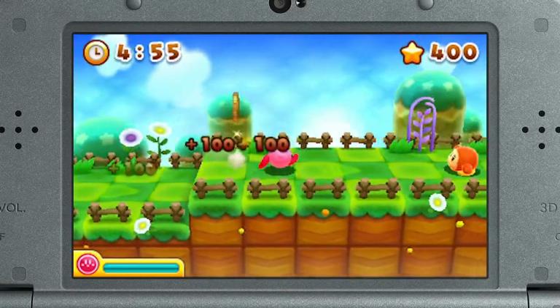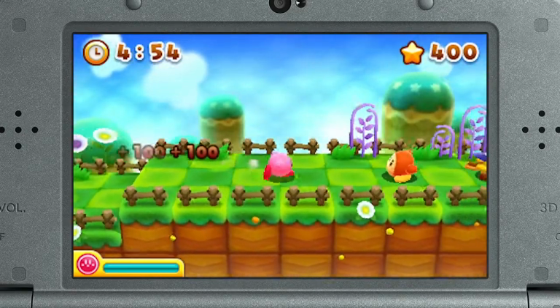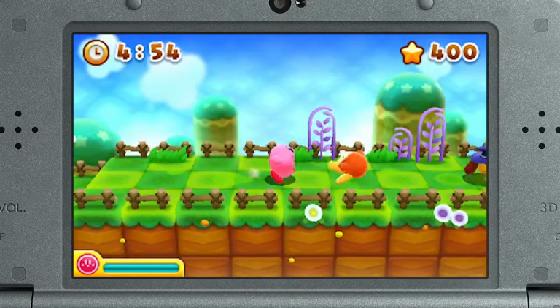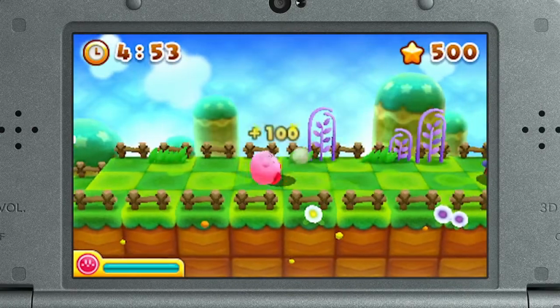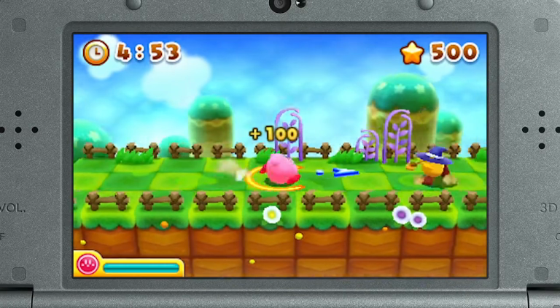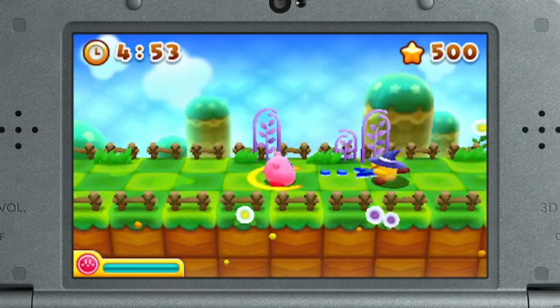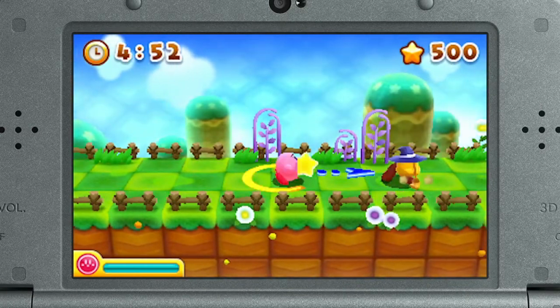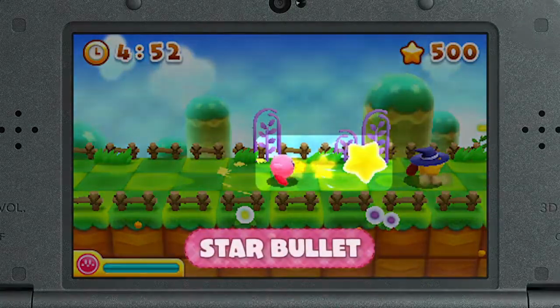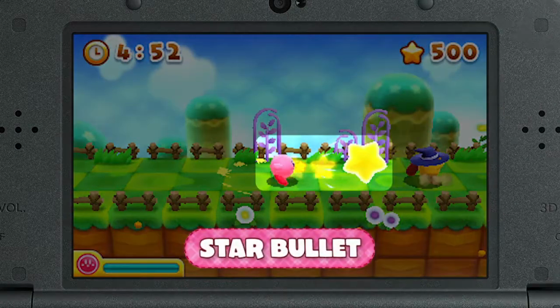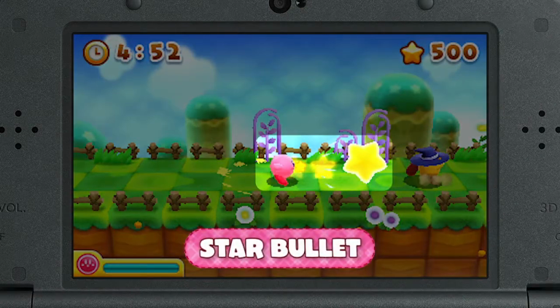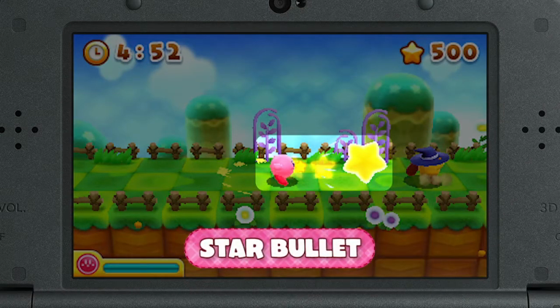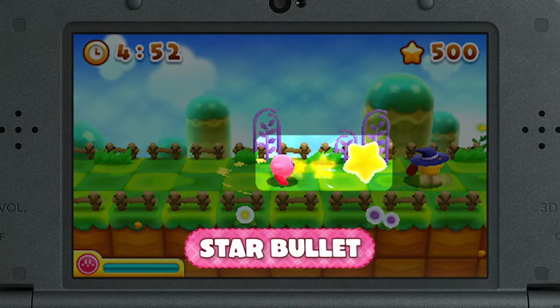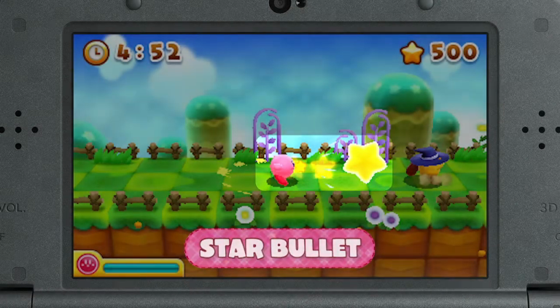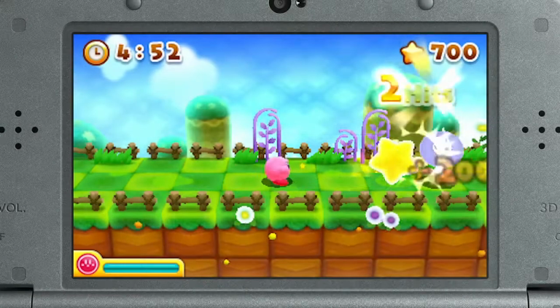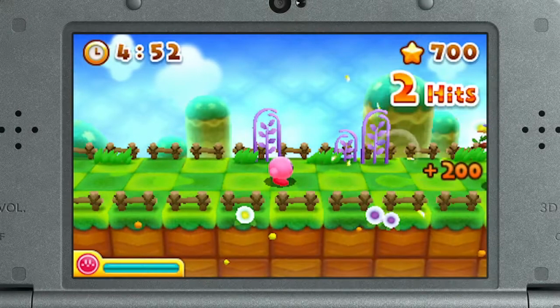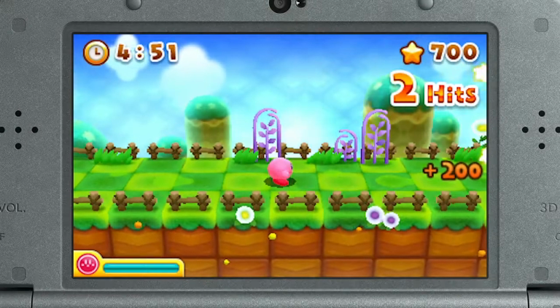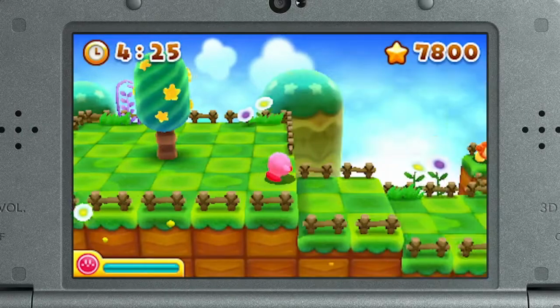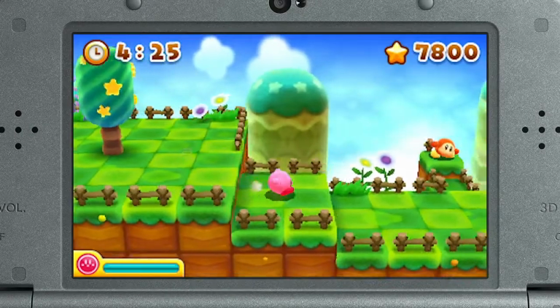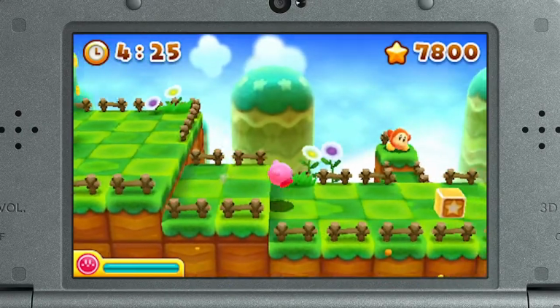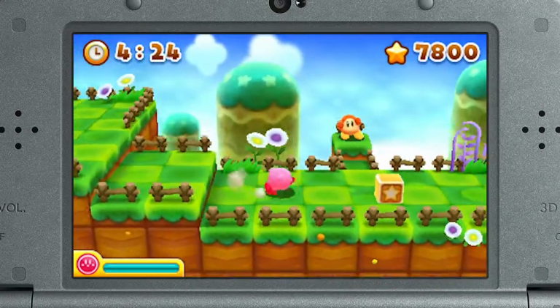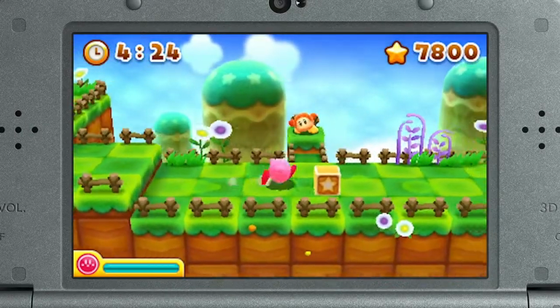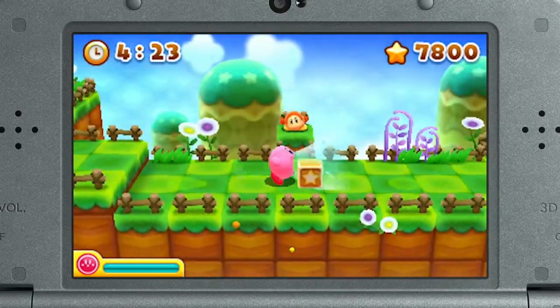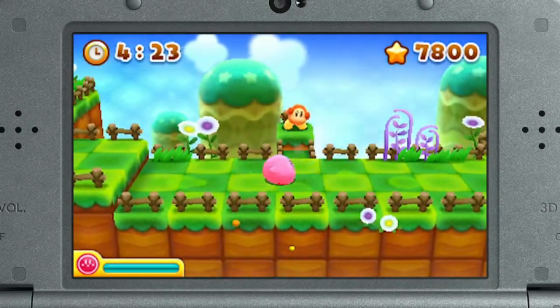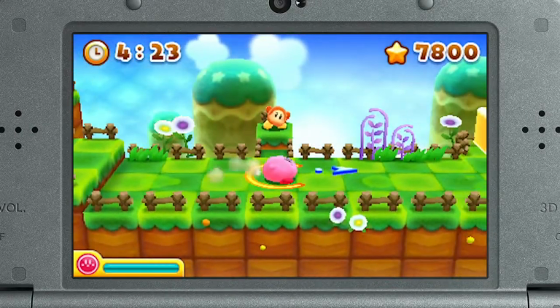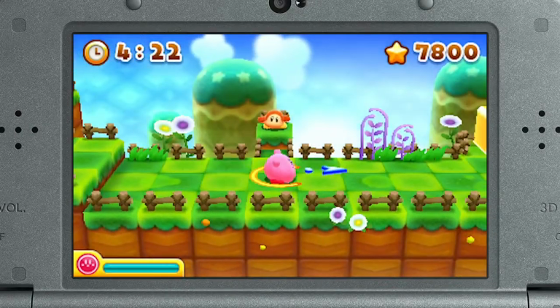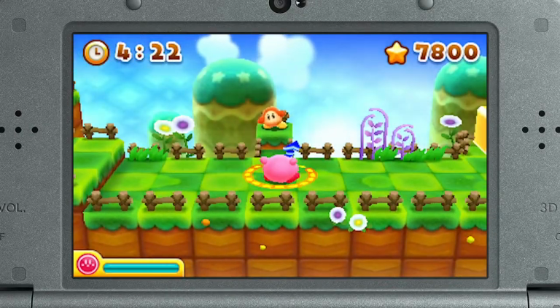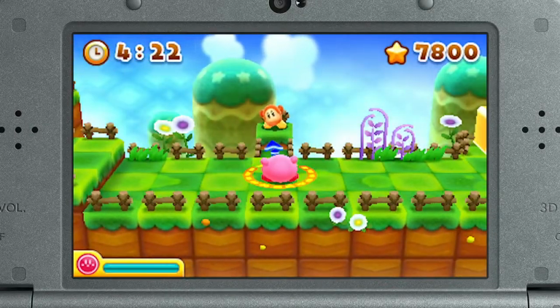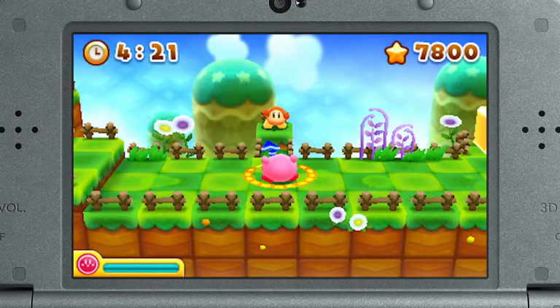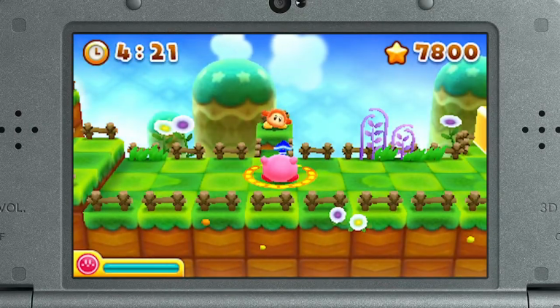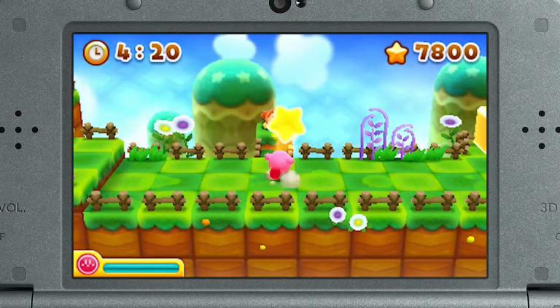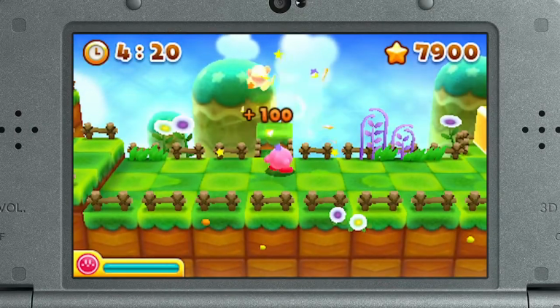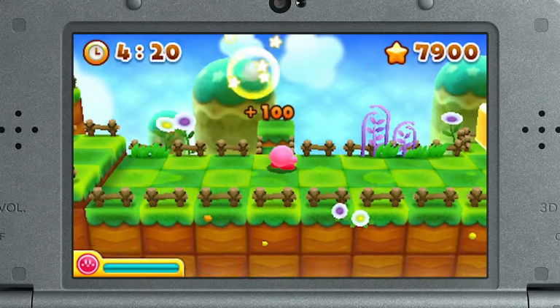Somehow, Kirby's digestive system can transform baddies into star bullets and then hurl them at enemies. His stuffed belly must help him balance while aiming. Crazy!